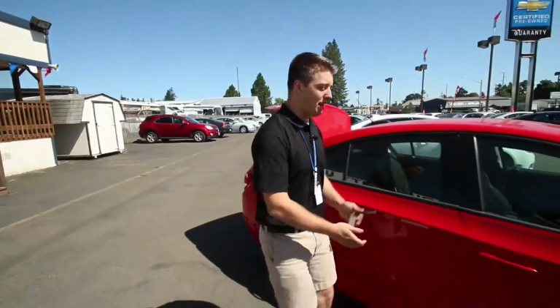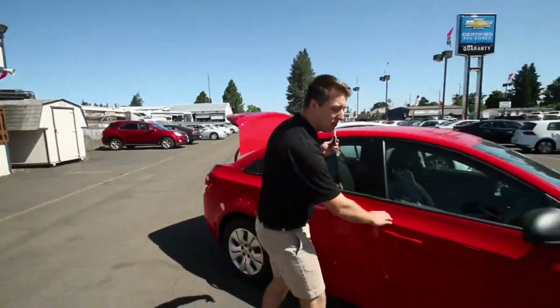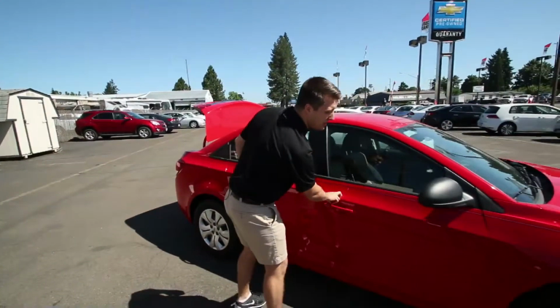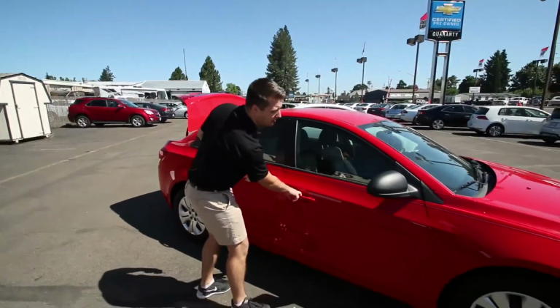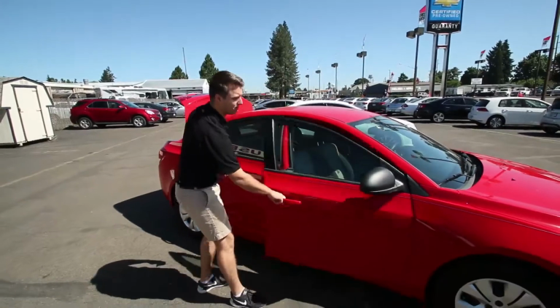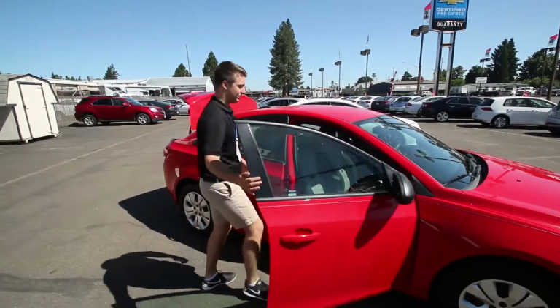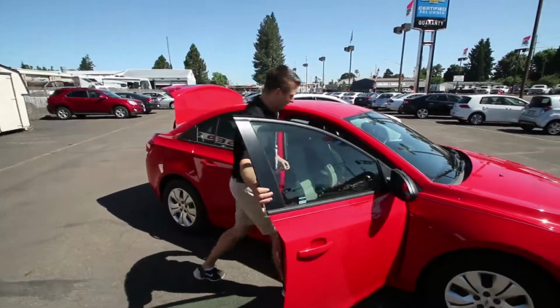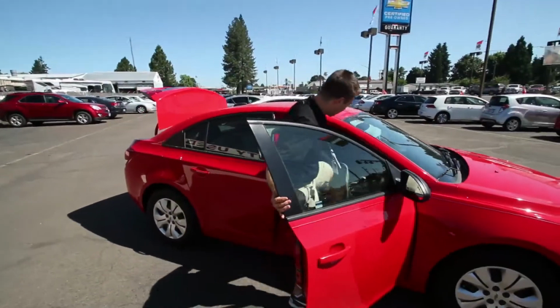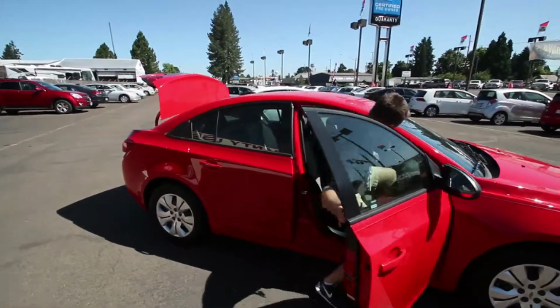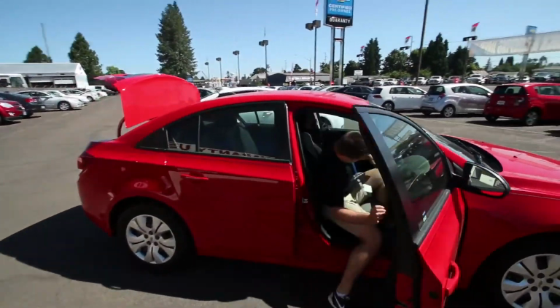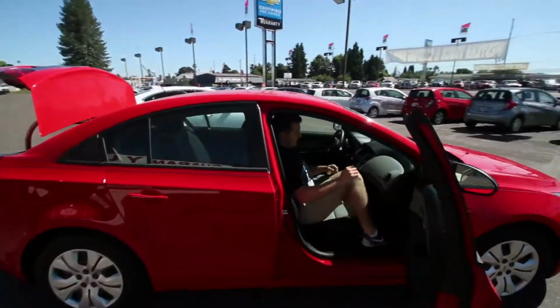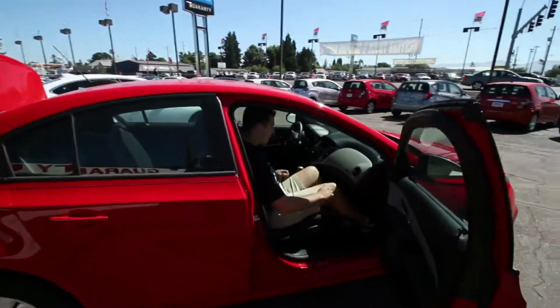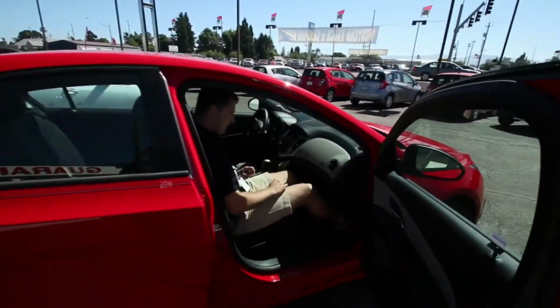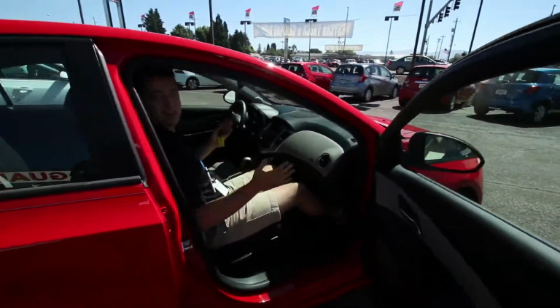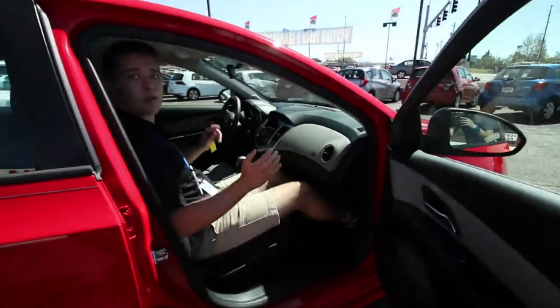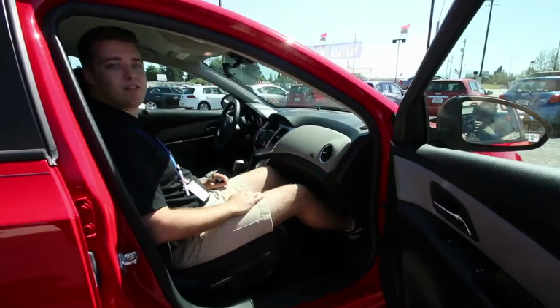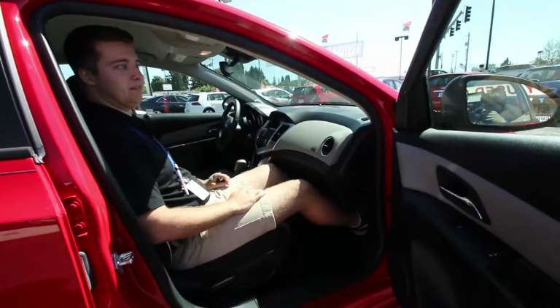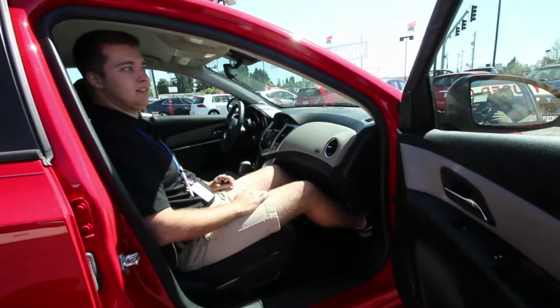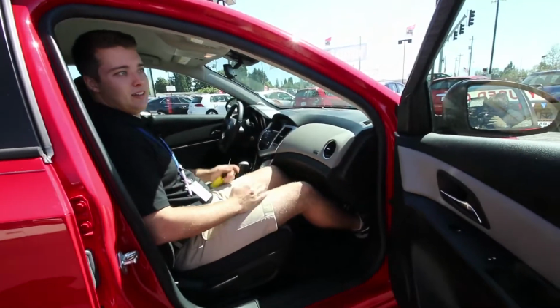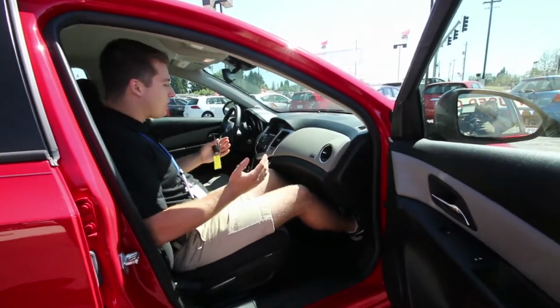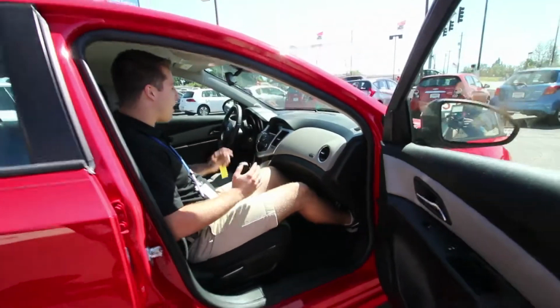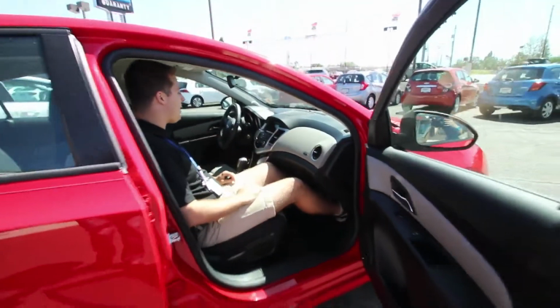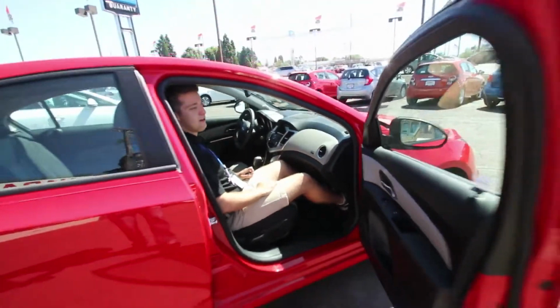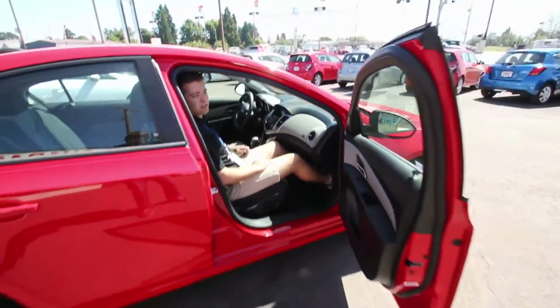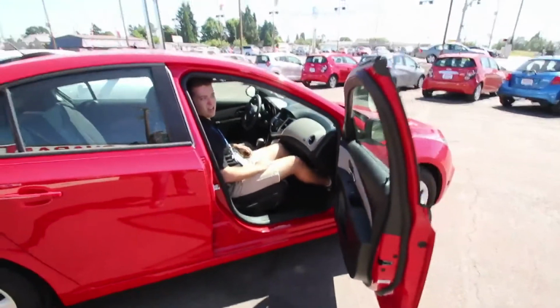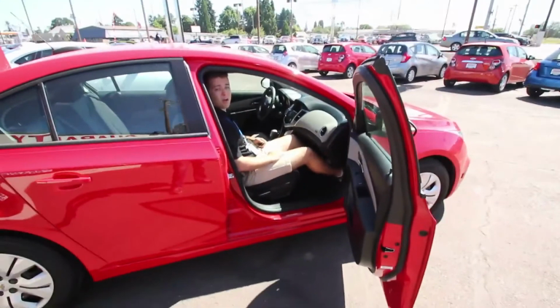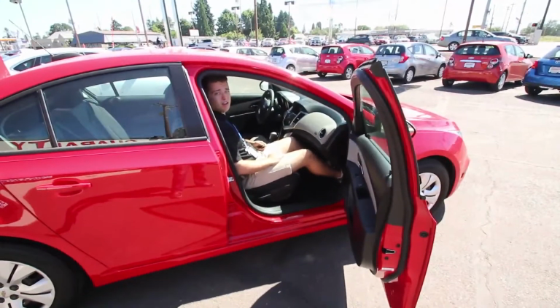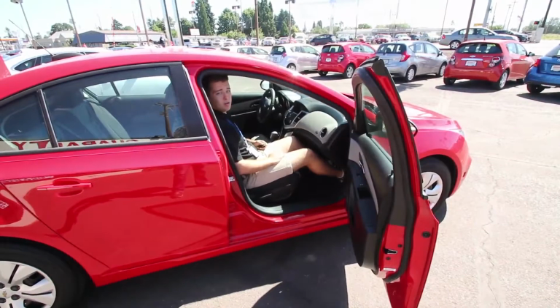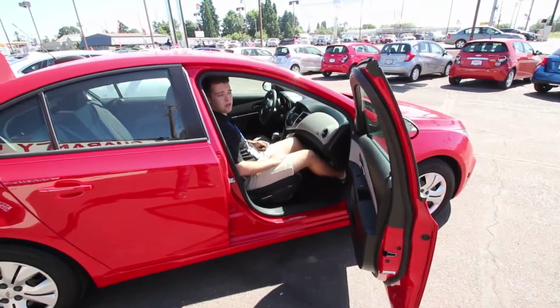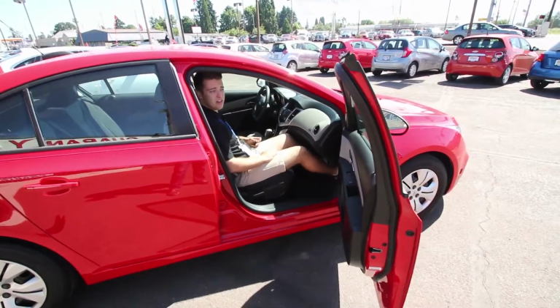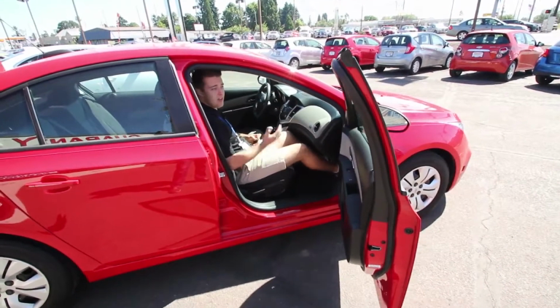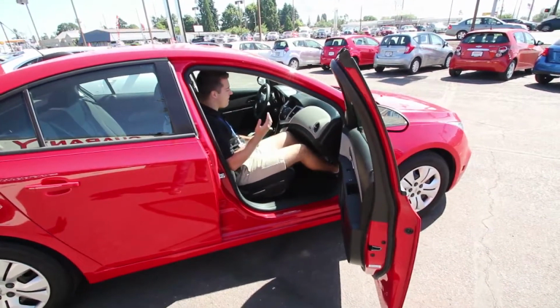I mentioned I'm six feet tall and I can fit in this car quite comfortably. It also gets right around 35 miles to the gallon on the highway, 22 in the city, EPA estimated.